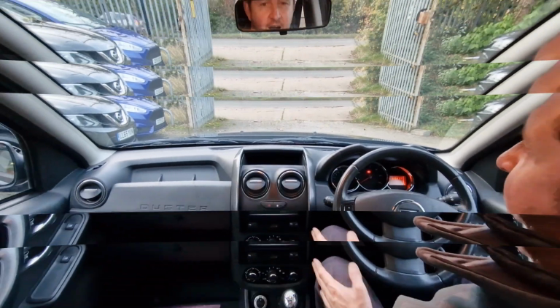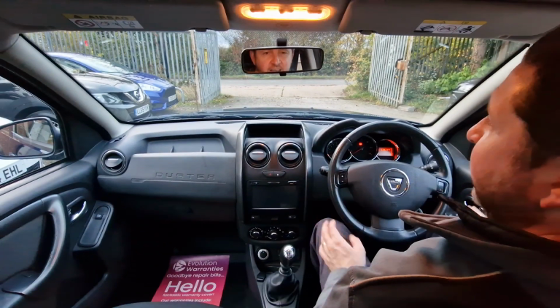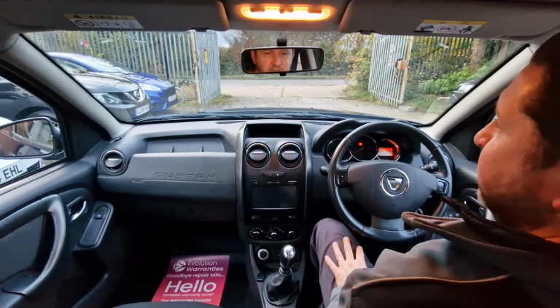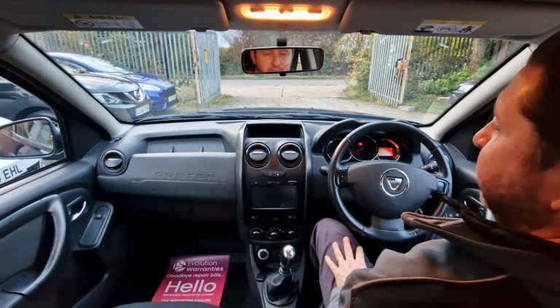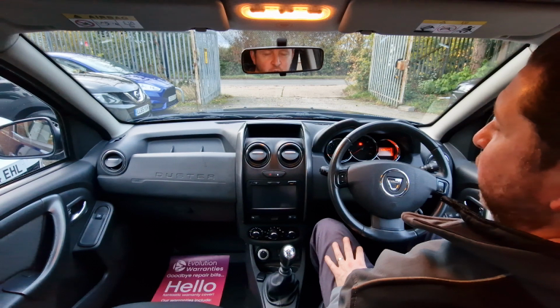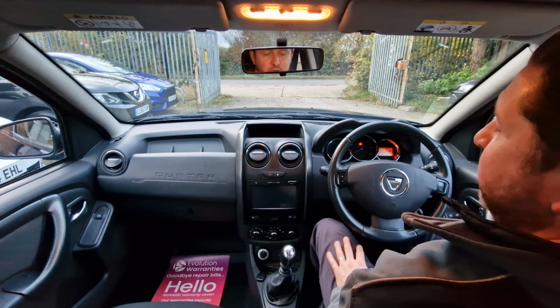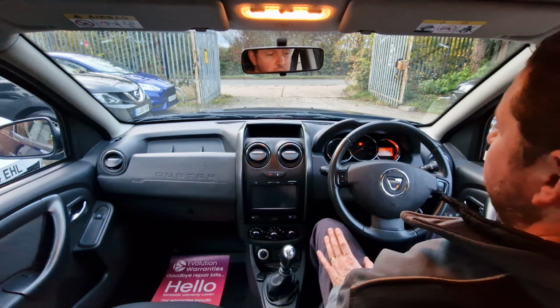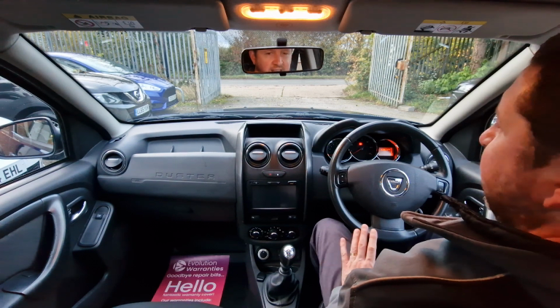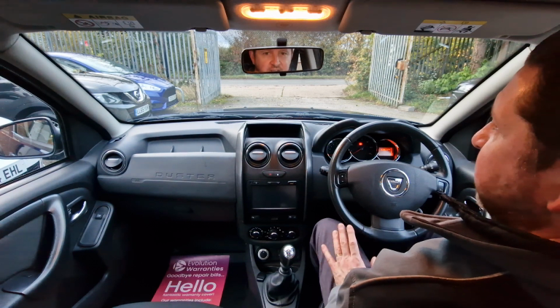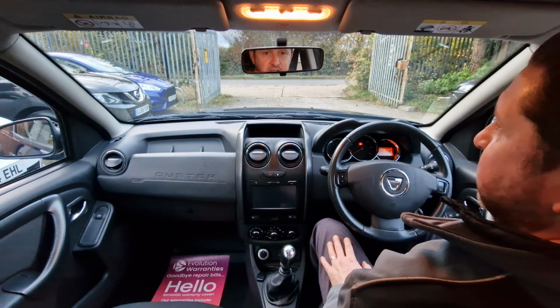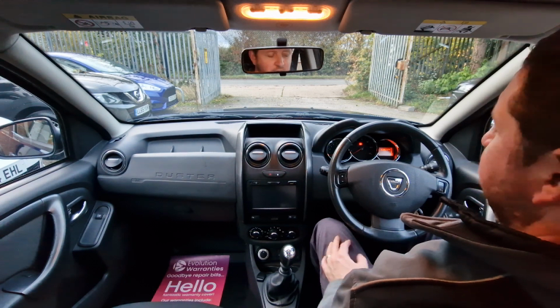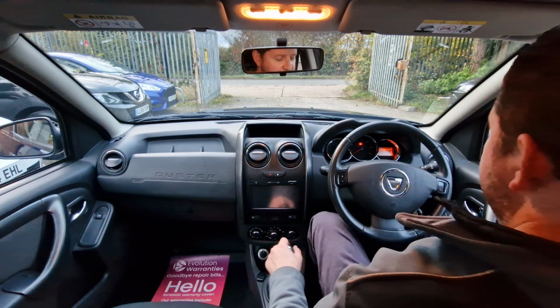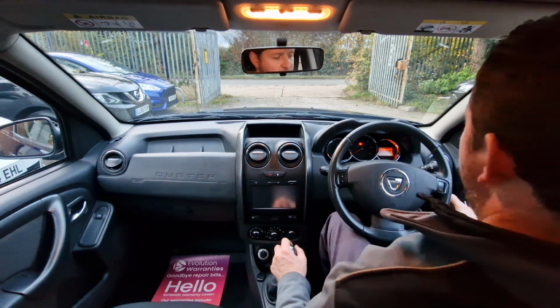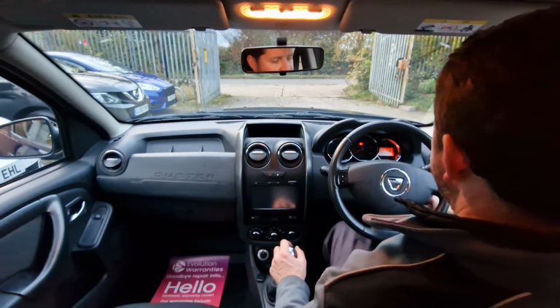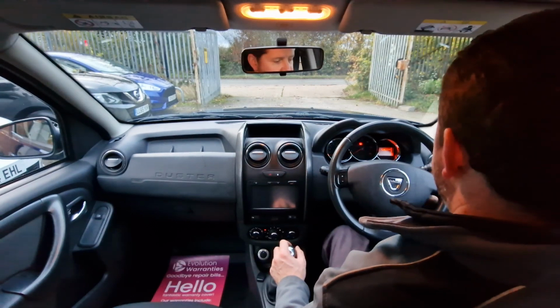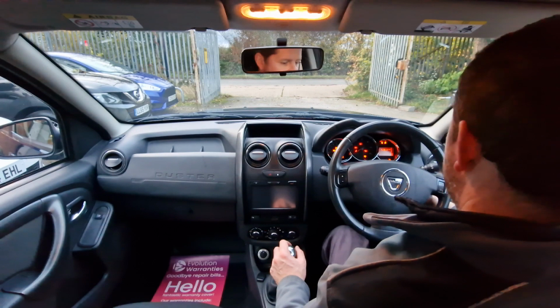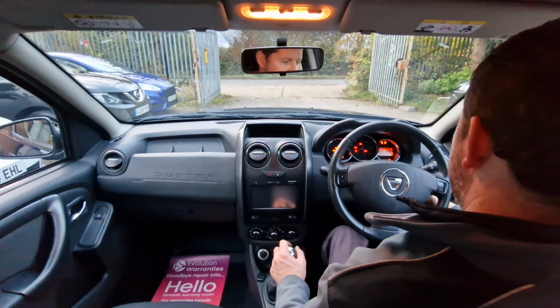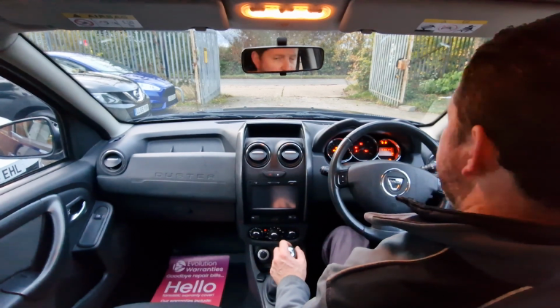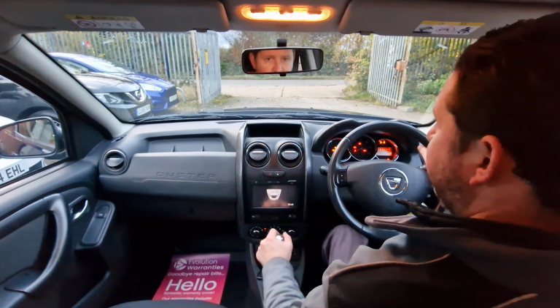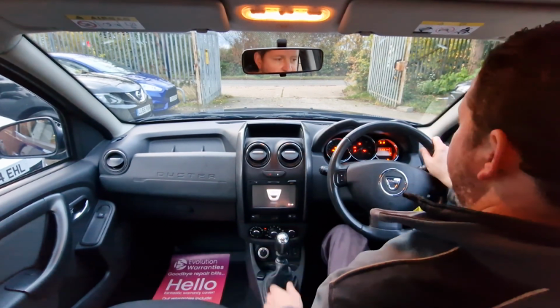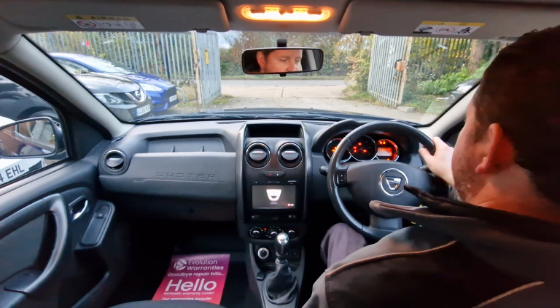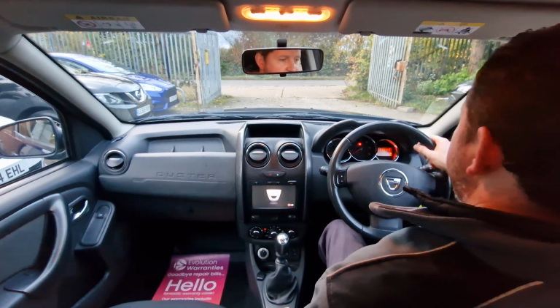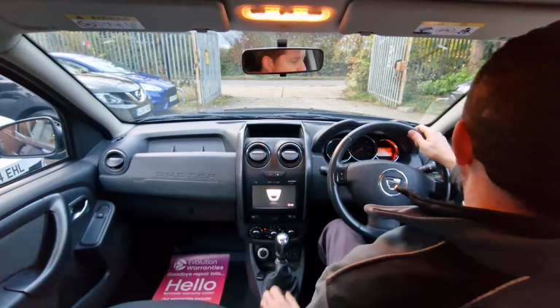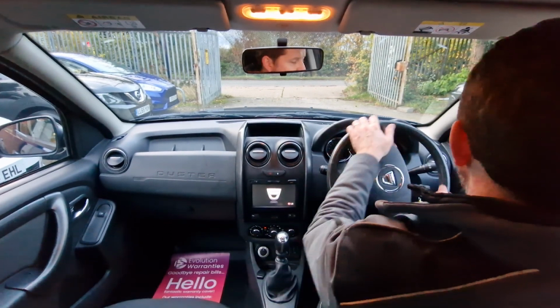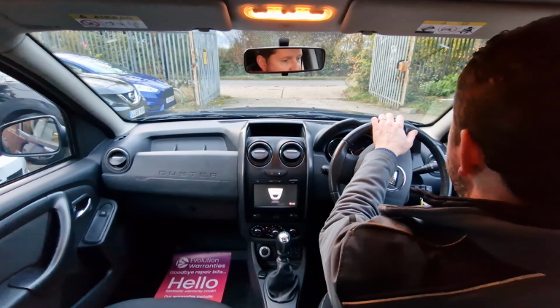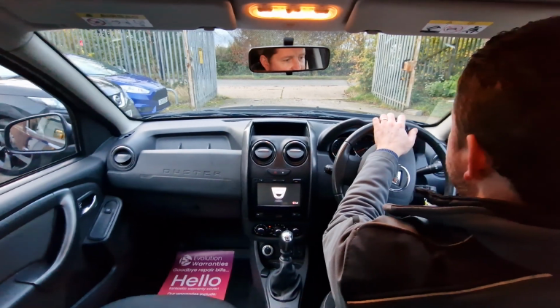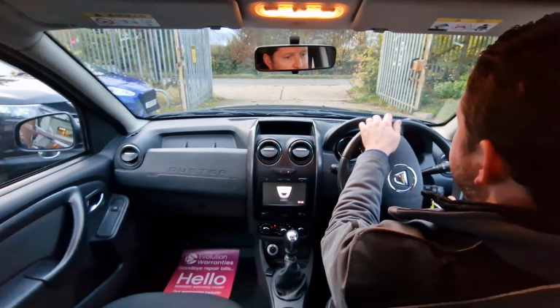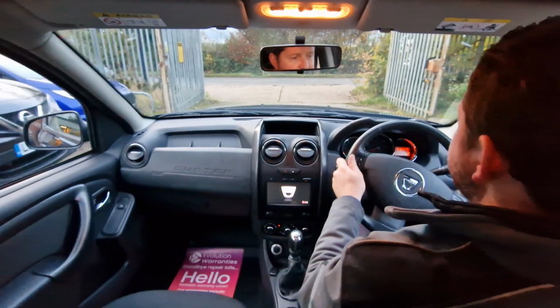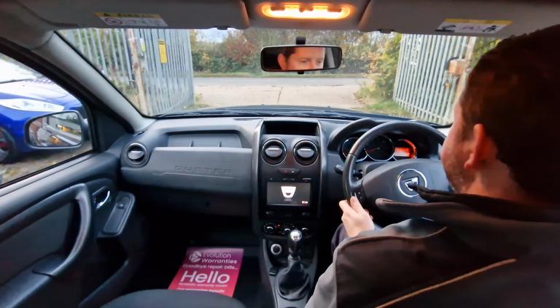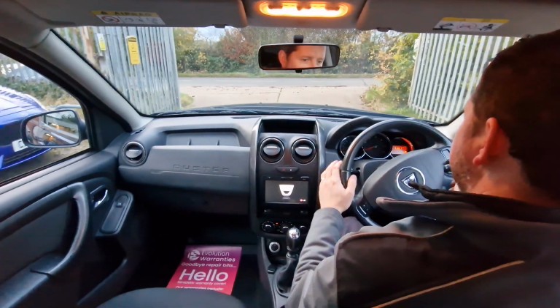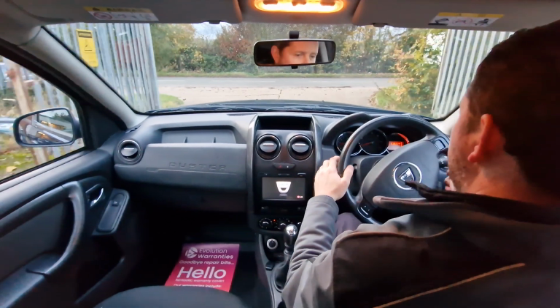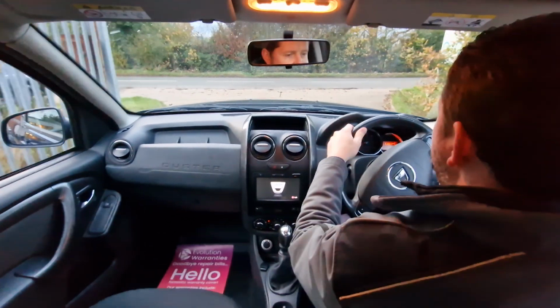Hi, I'm Dan from High Auto. We're going to take this Dacia Duster for a little test drive. The car fires up very nicely and slips into first gear very easily. So away we go.